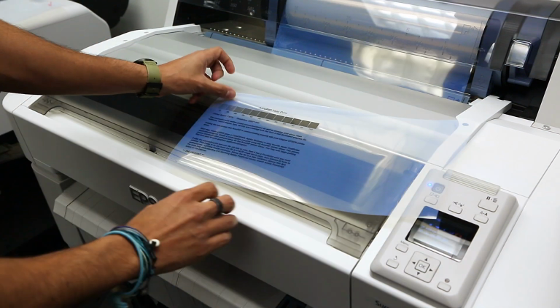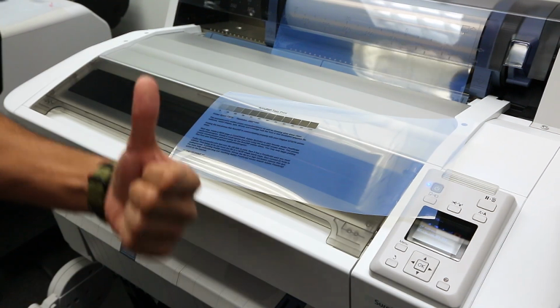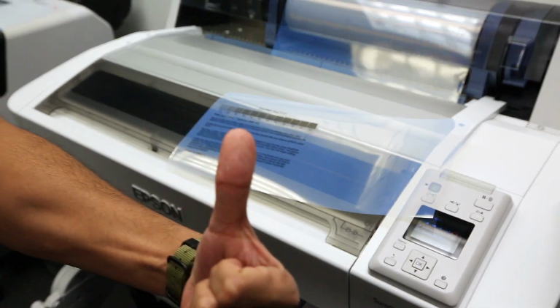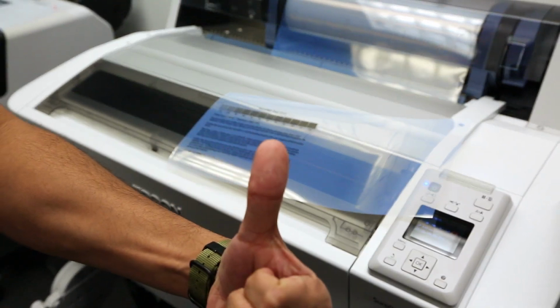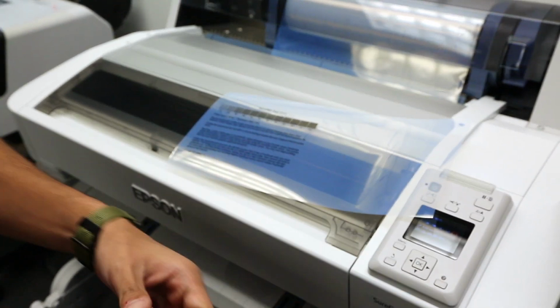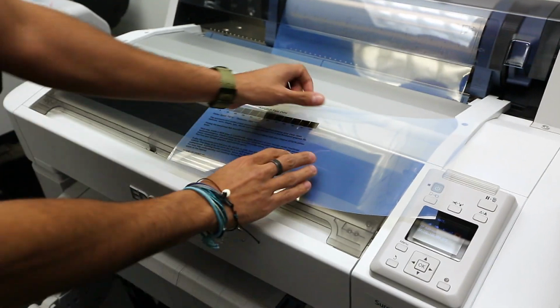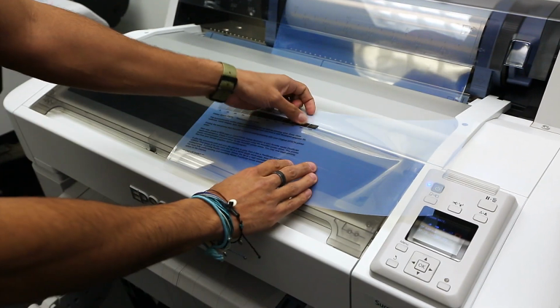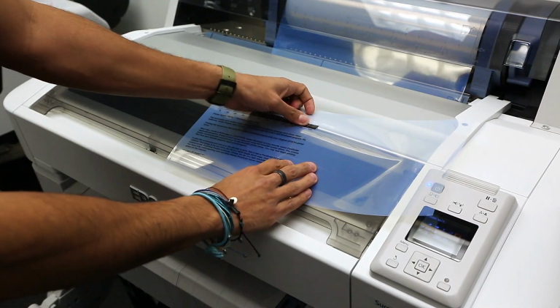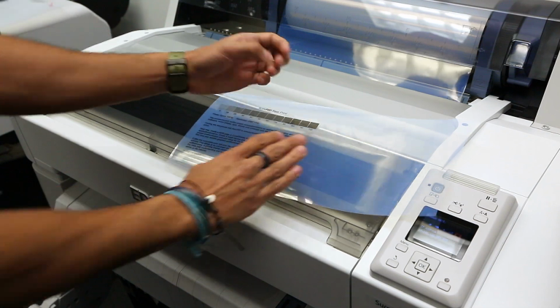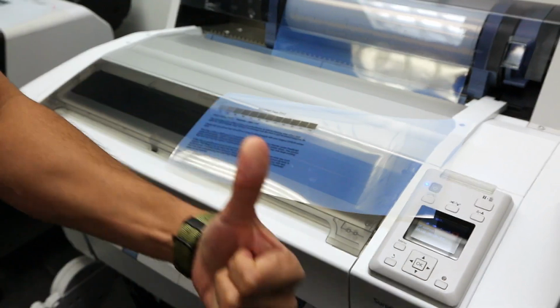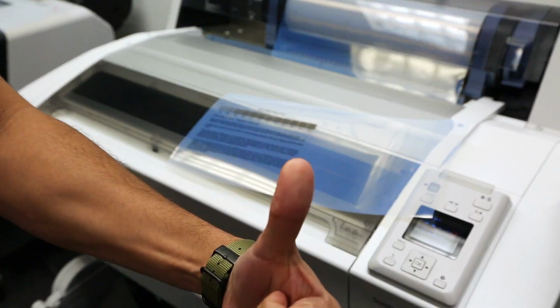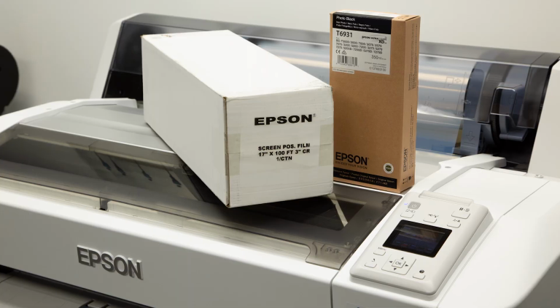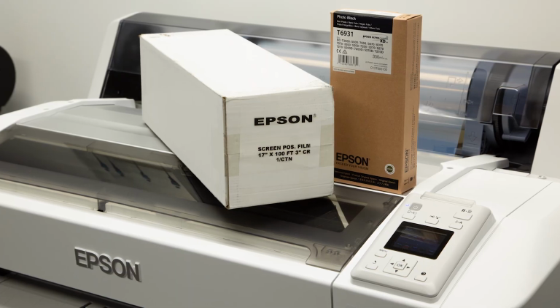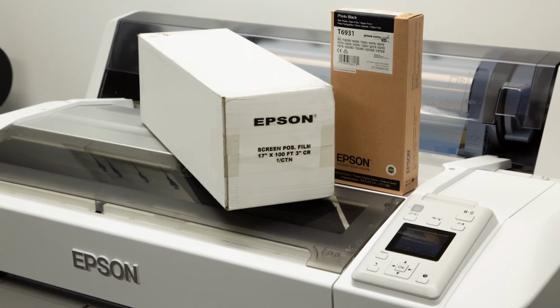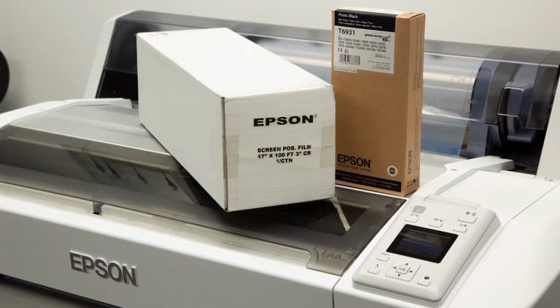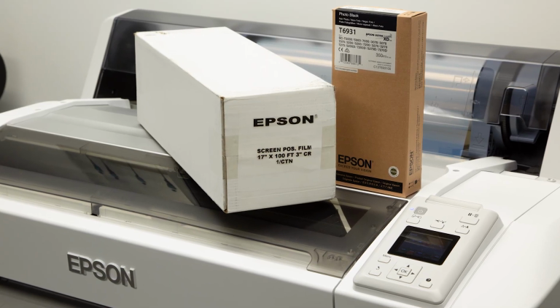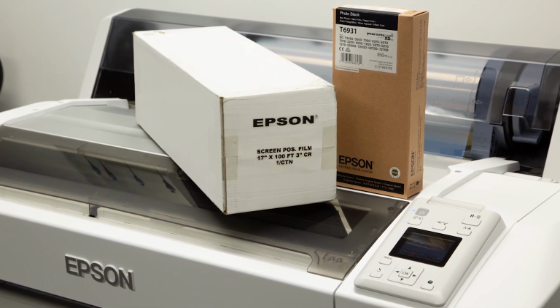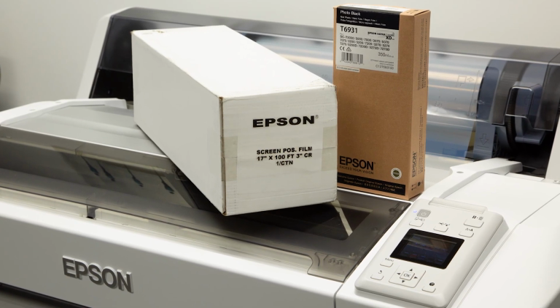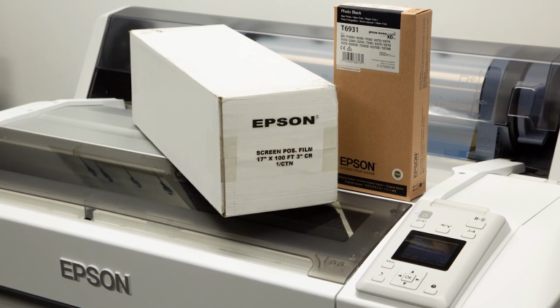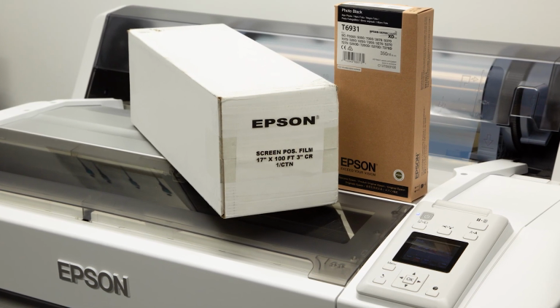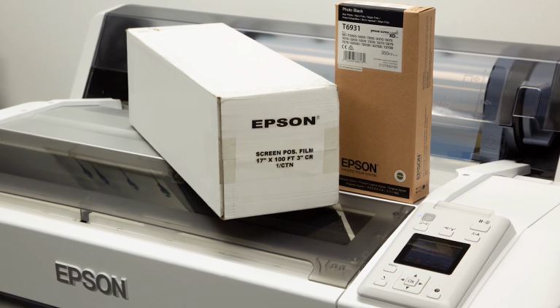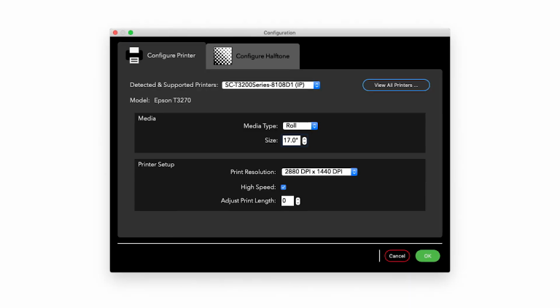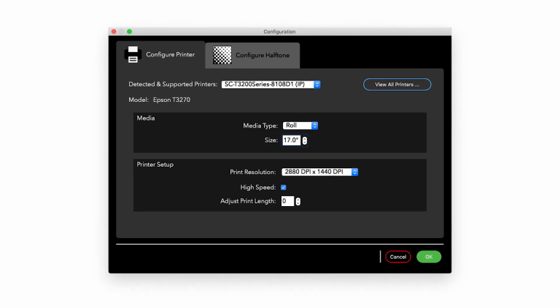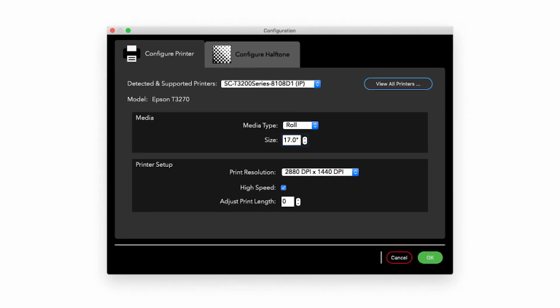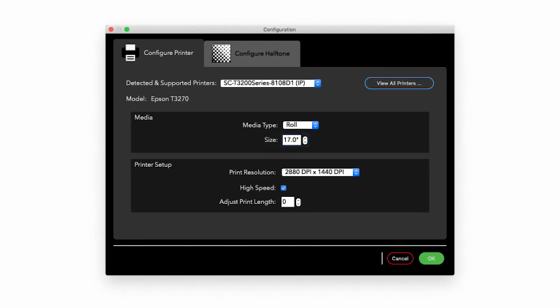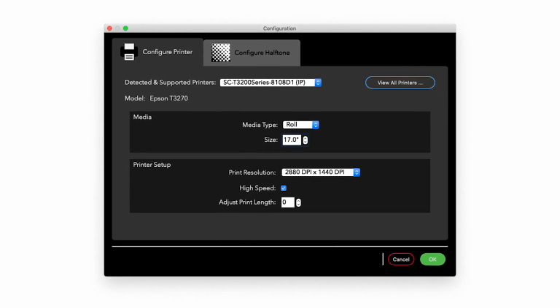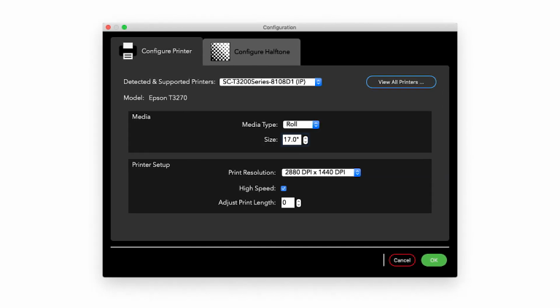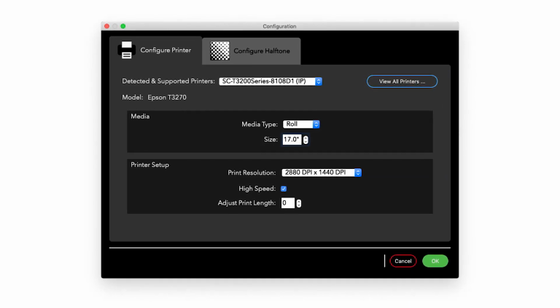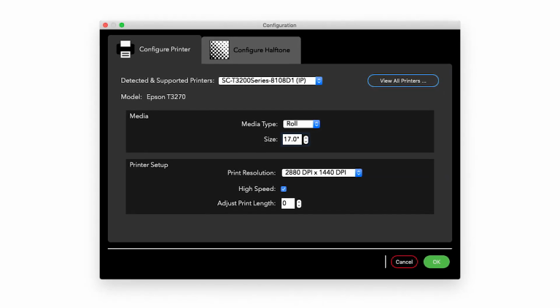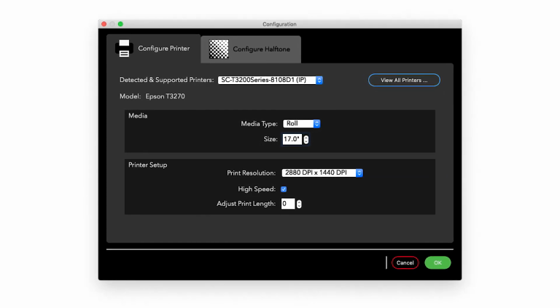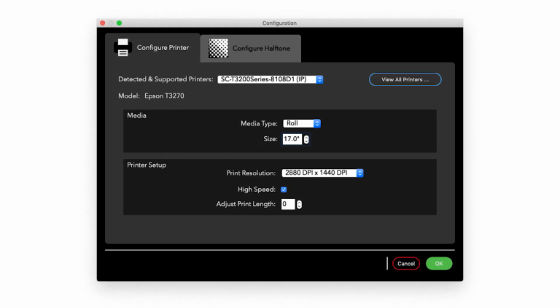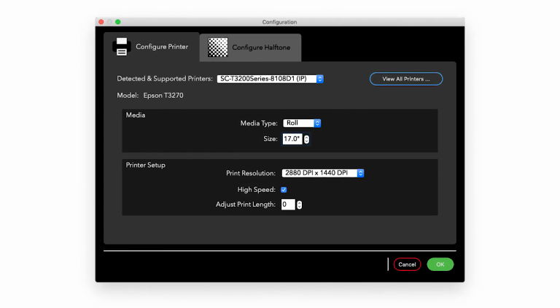Accurate Black Pearl SE was developed with Epson USA to be a turnkey film printing solution. Using Epson Photo Pigment Ink and Epson Screen Positive Film yields great results. There are no adjustment features needed in Black Pearl SE — it's expertly tuned to deliver great films.